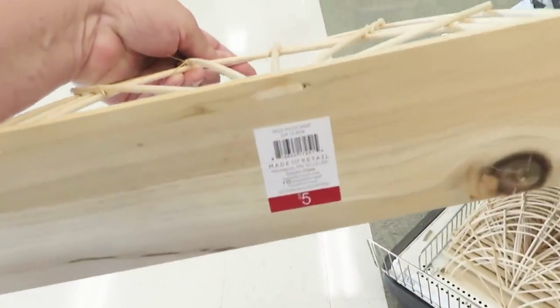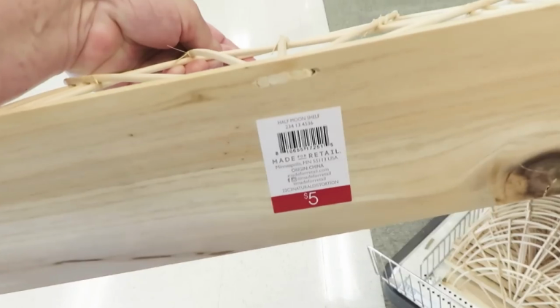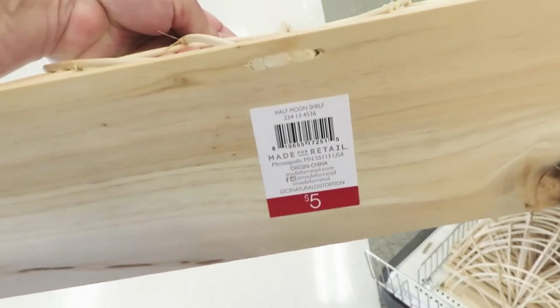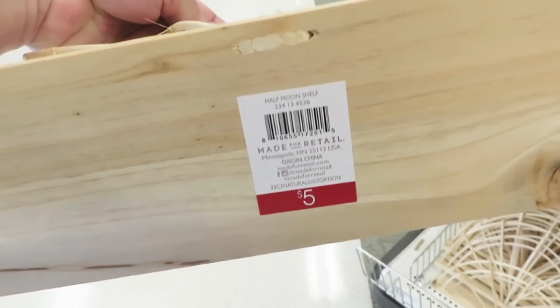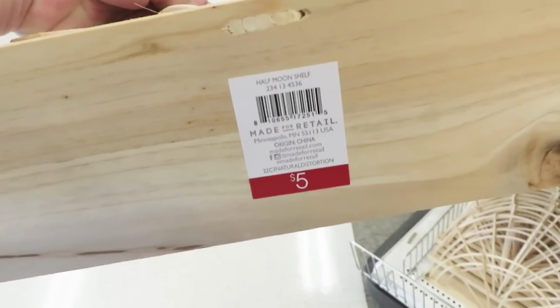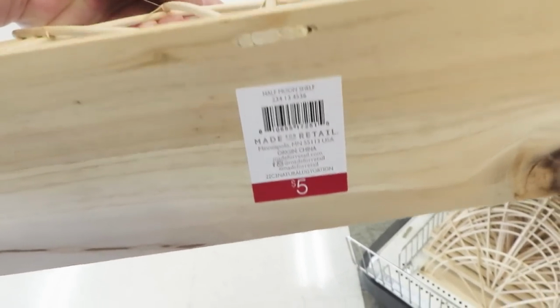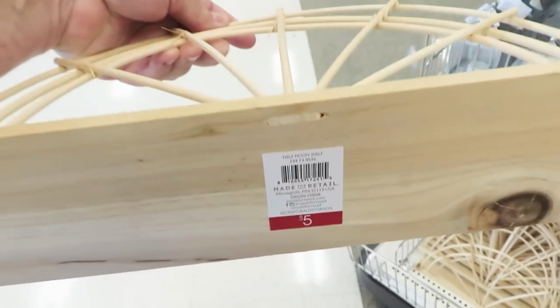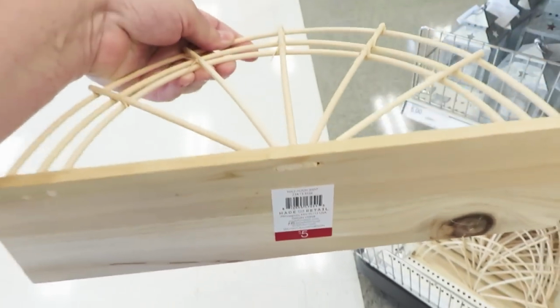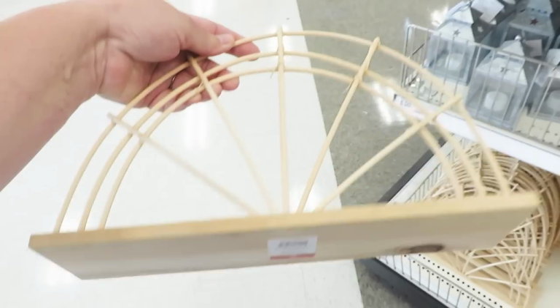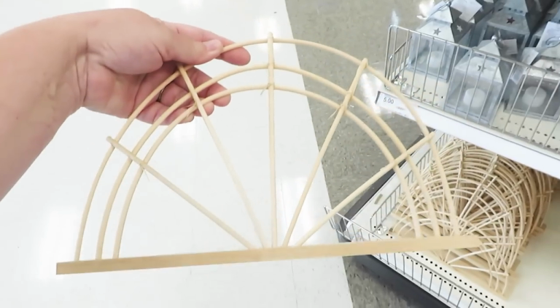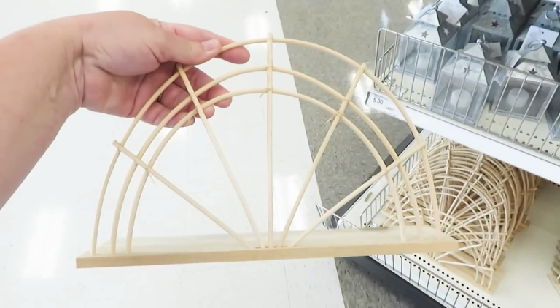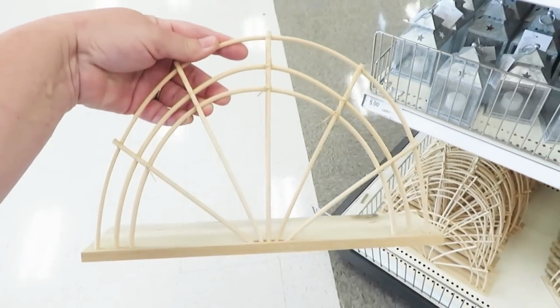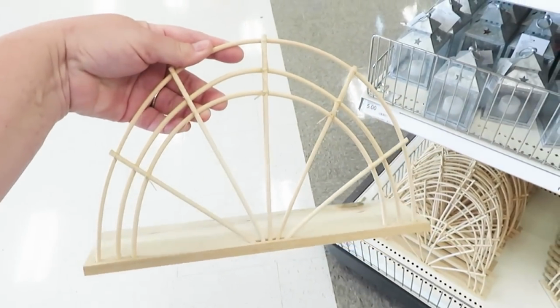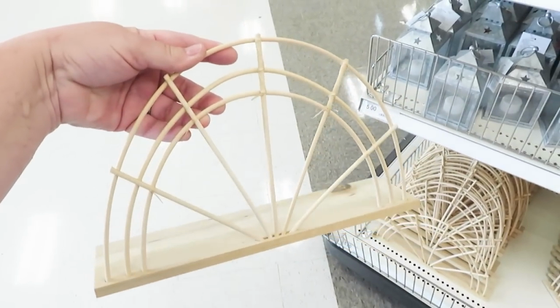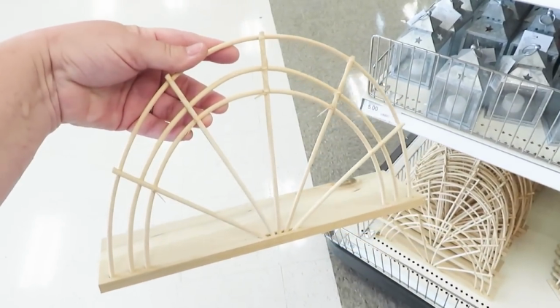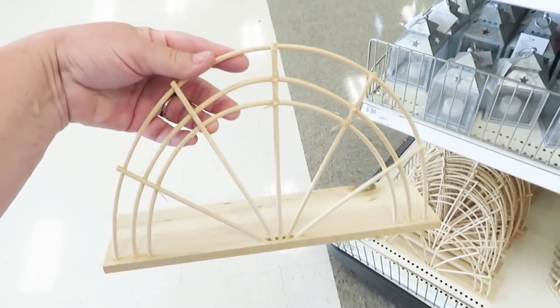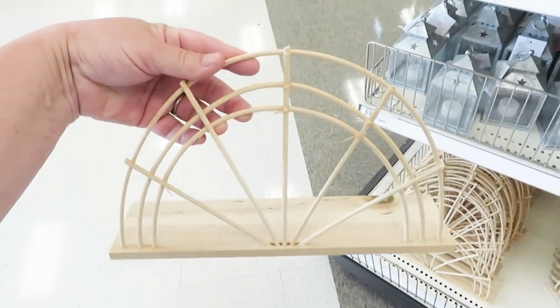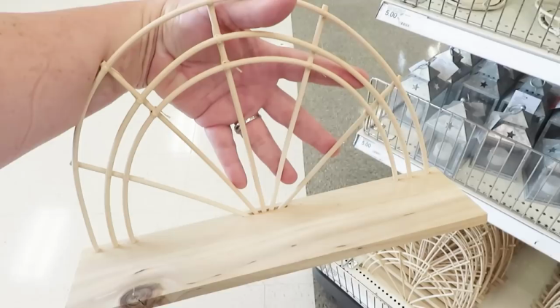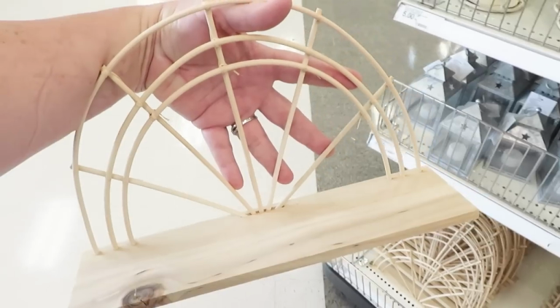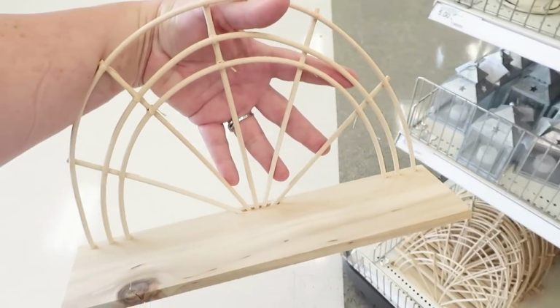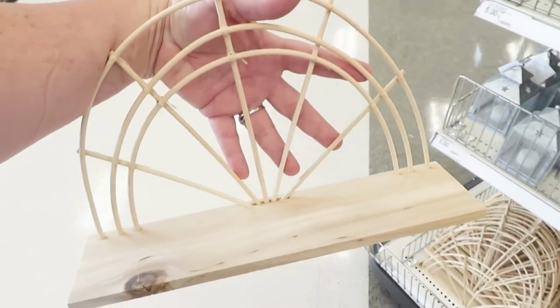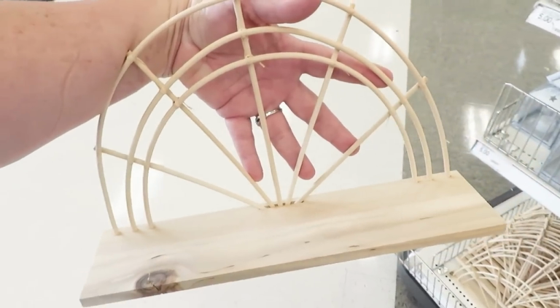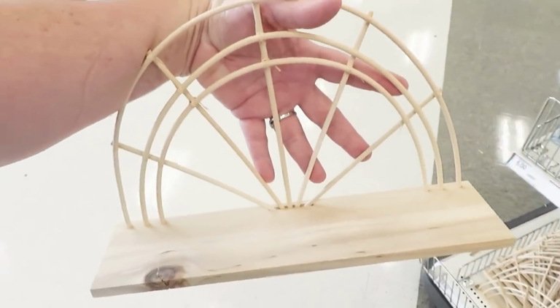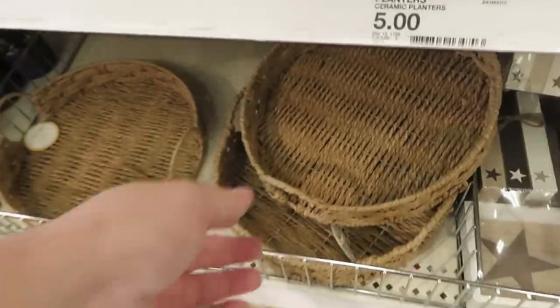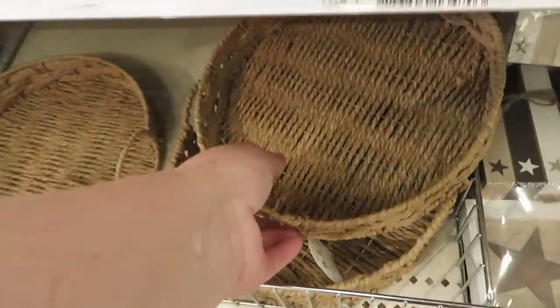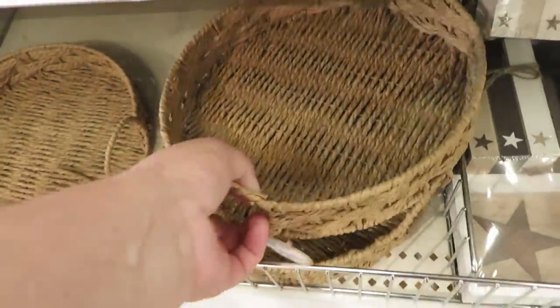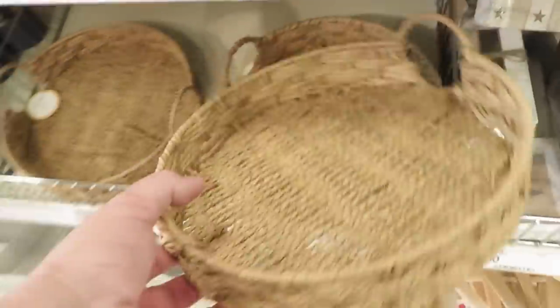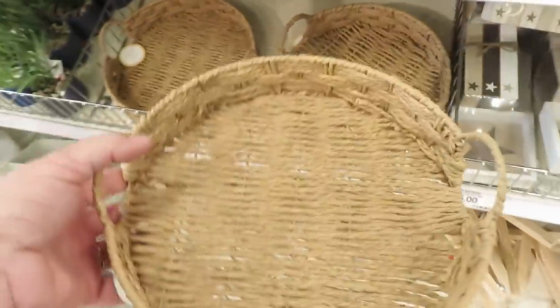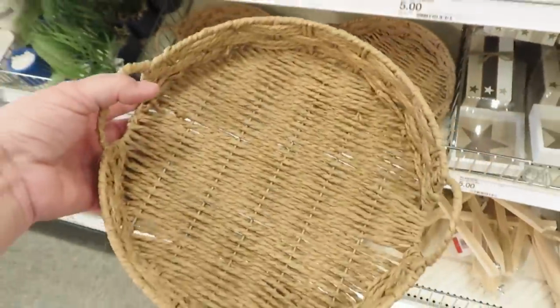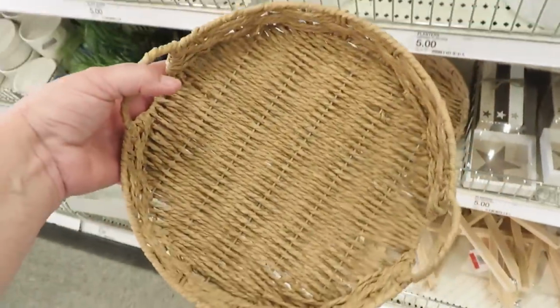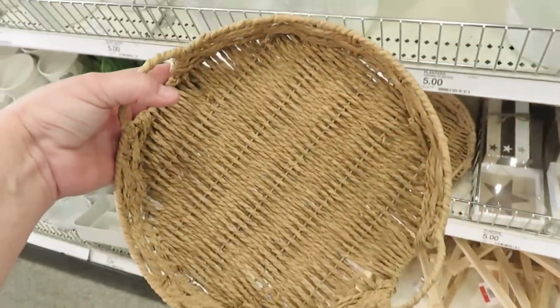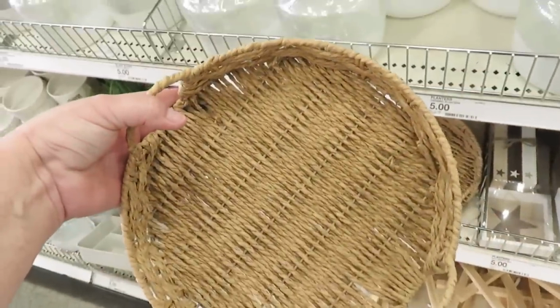Maybe a display piece or decor, but it's giving me bookend vibes. Tell me what you think of these. I know the bamboo and natural wood look is so popular right now, but these are definitely not going to be successful shelves.